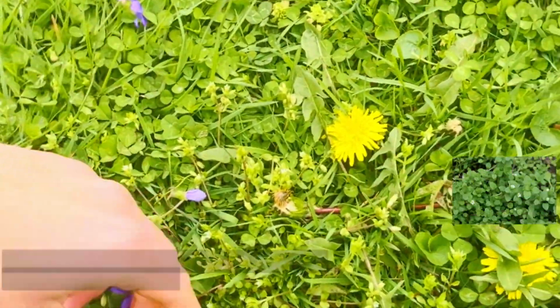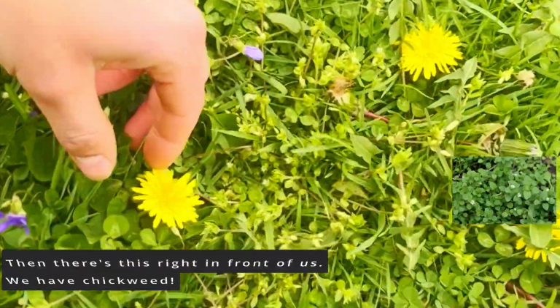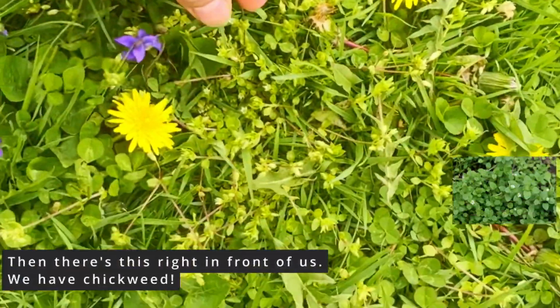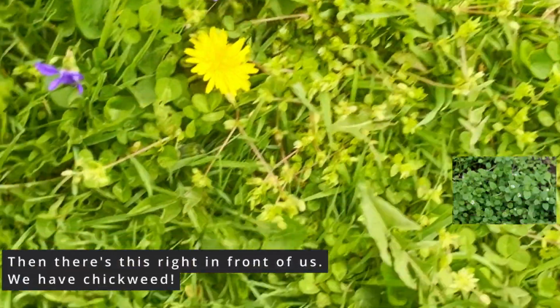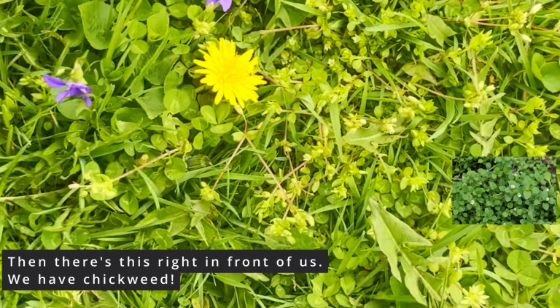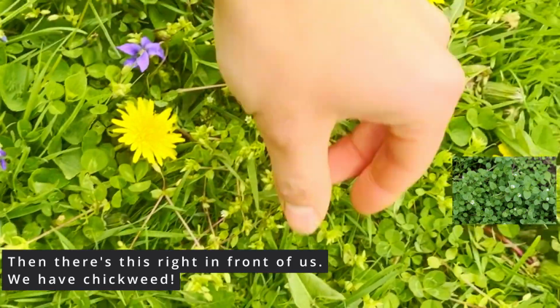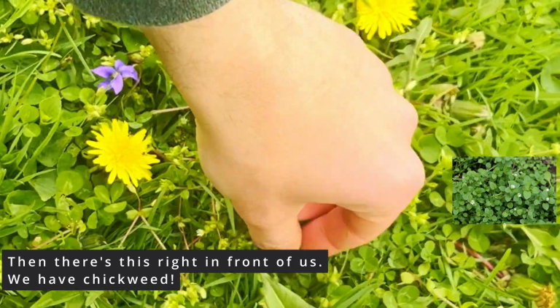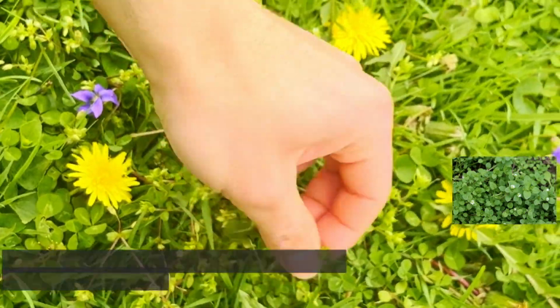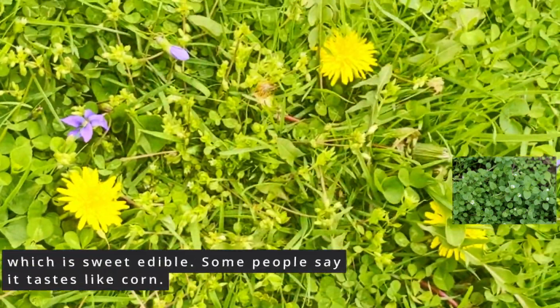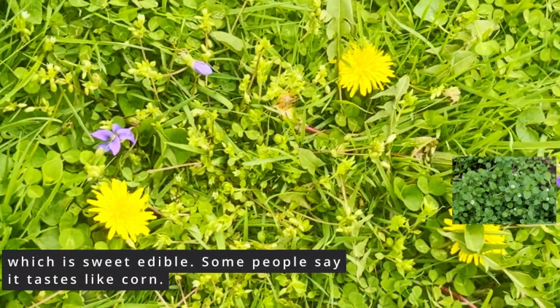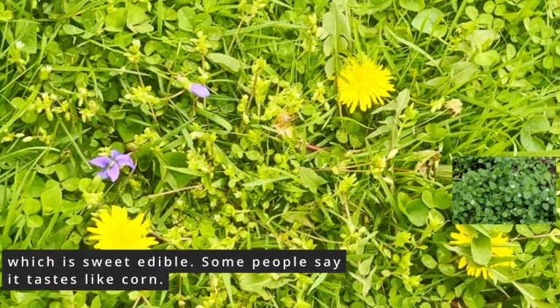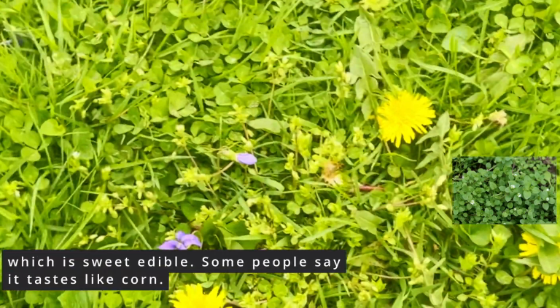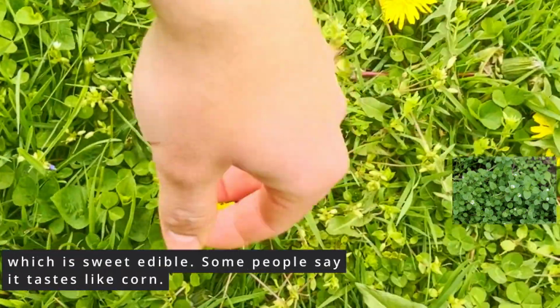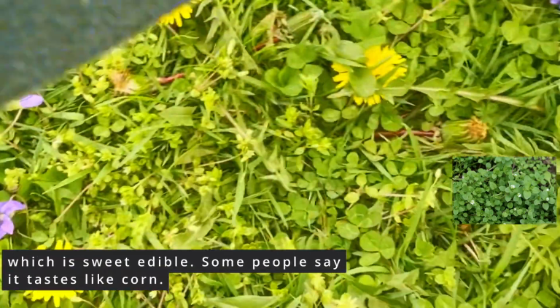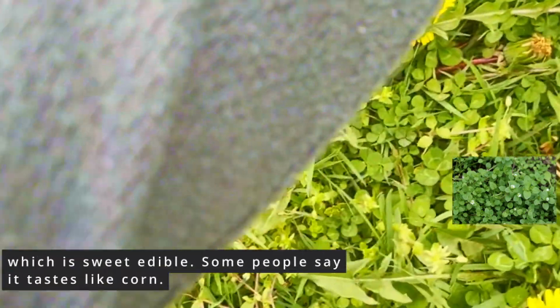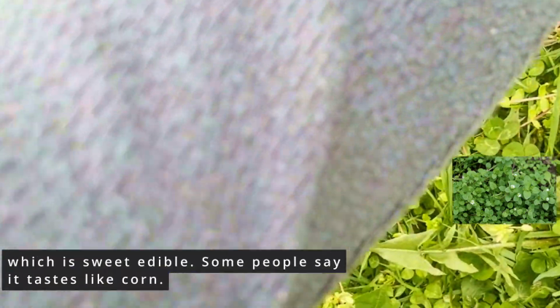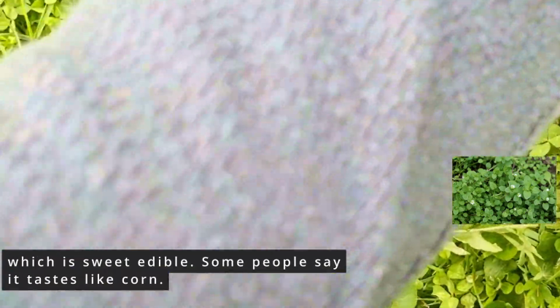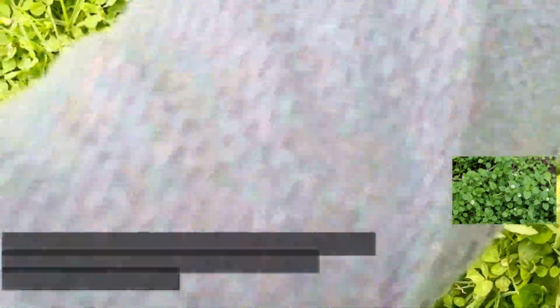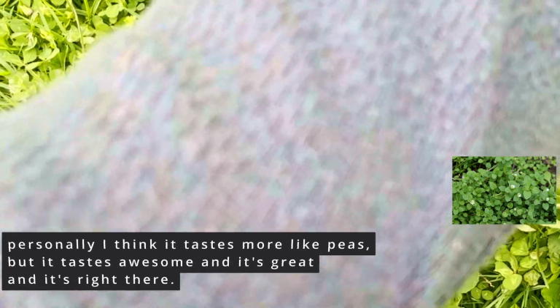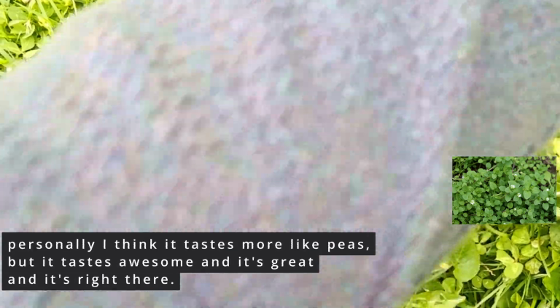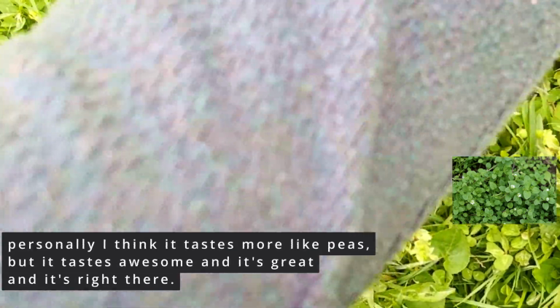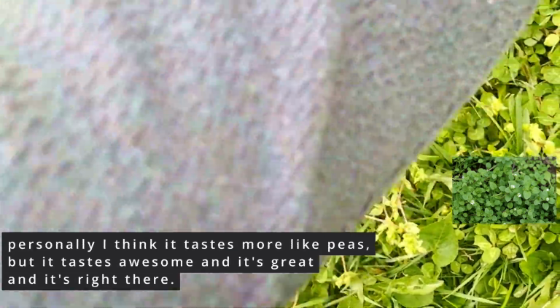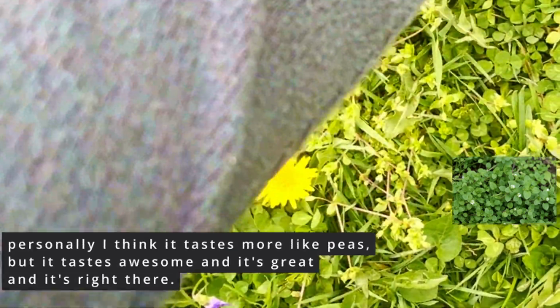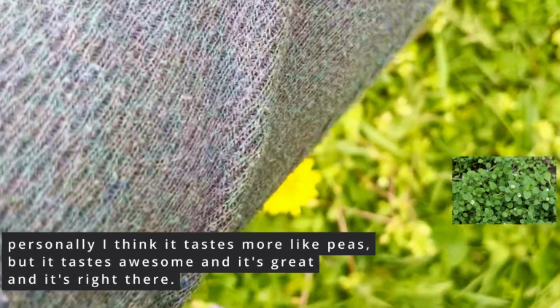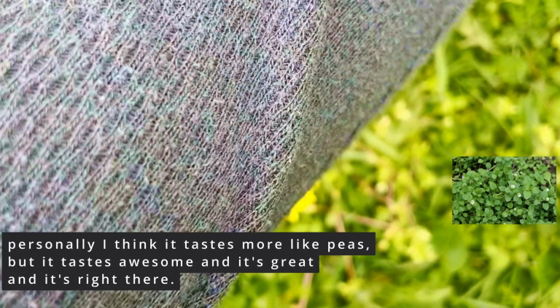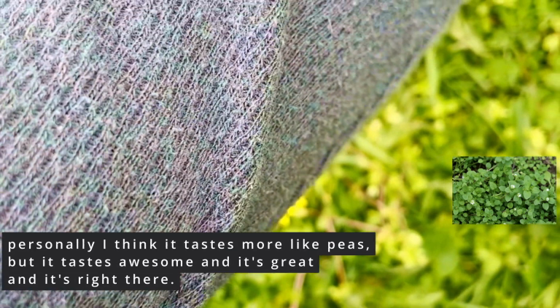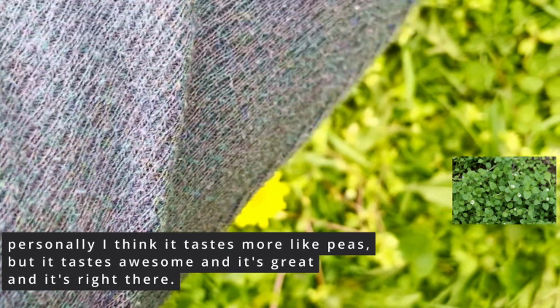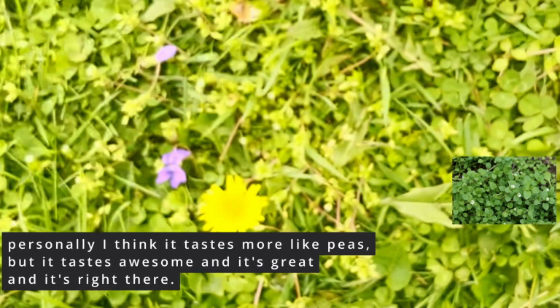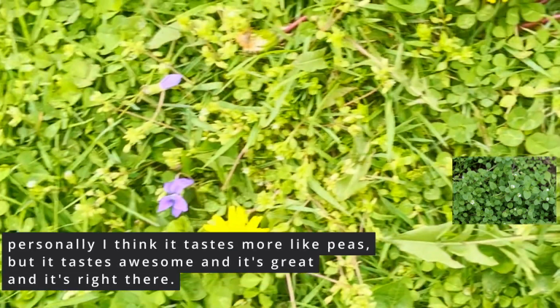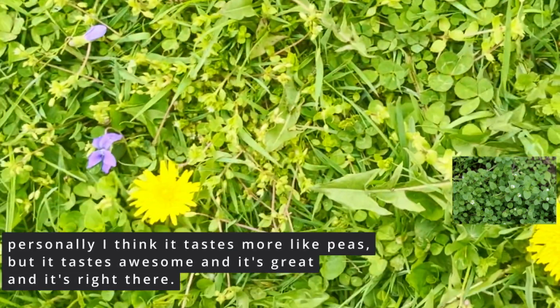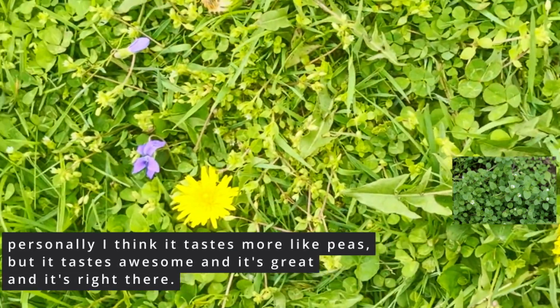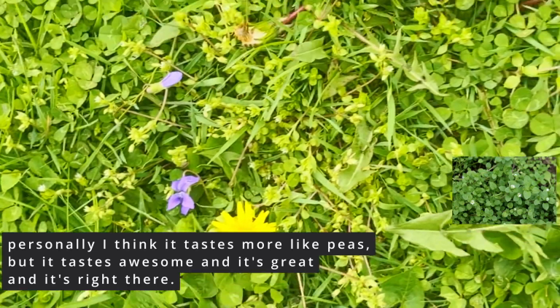Then there's this. Right in front of us, we have chickweed, which is sweet and edible. Some people say it tastes like corn. Personally, I think it tastes more like peas, but it tastes awesome and it's right there.